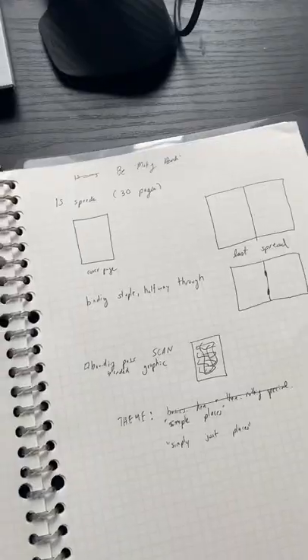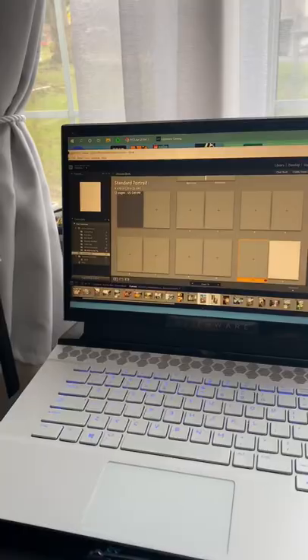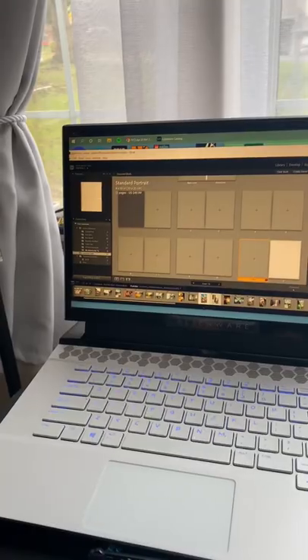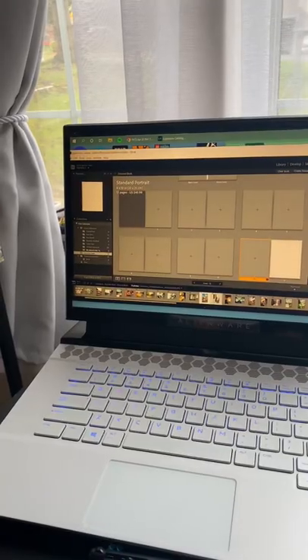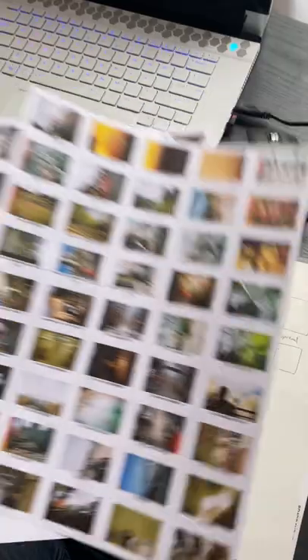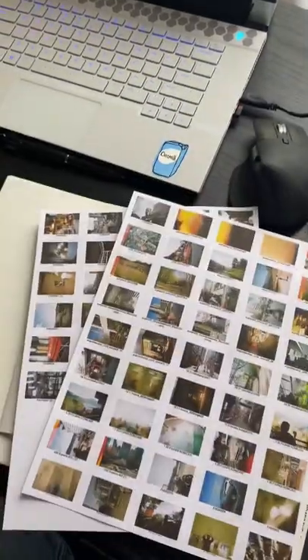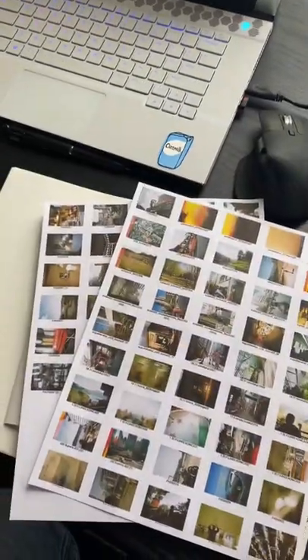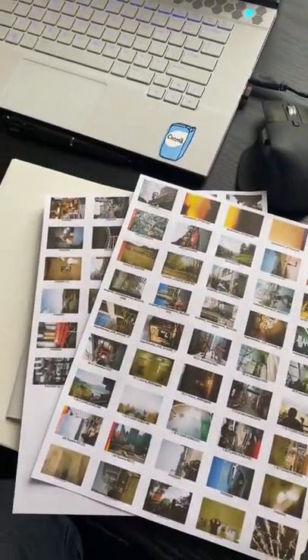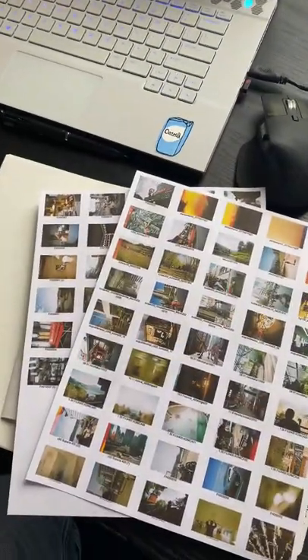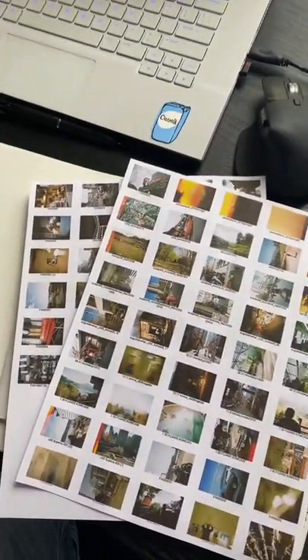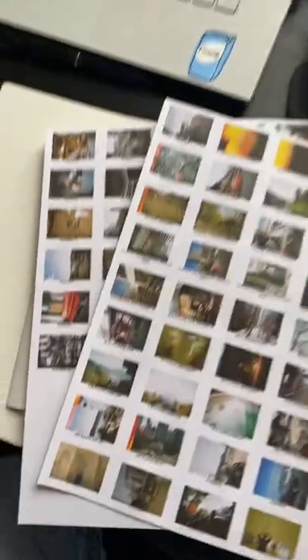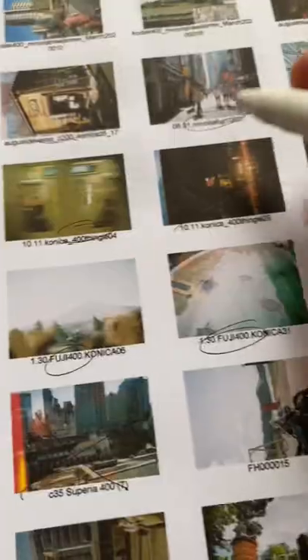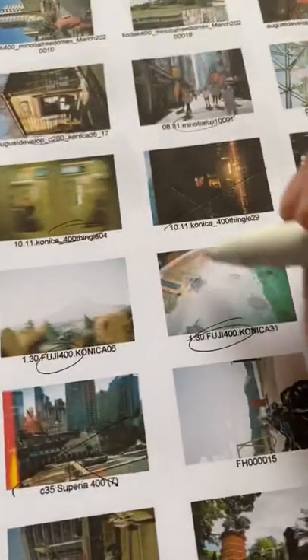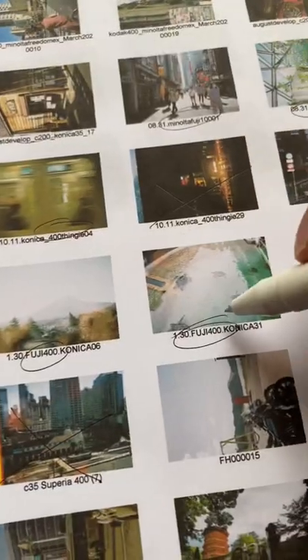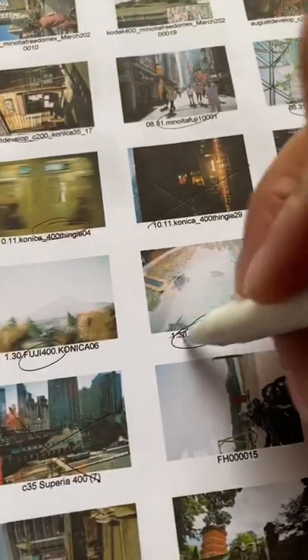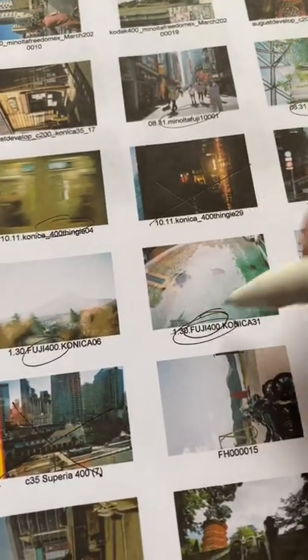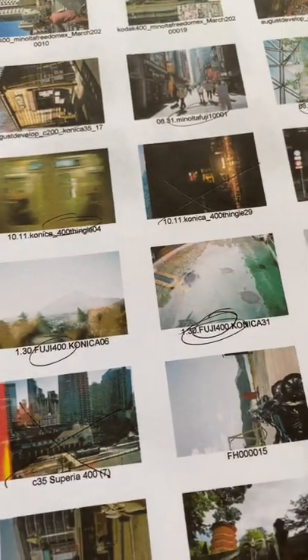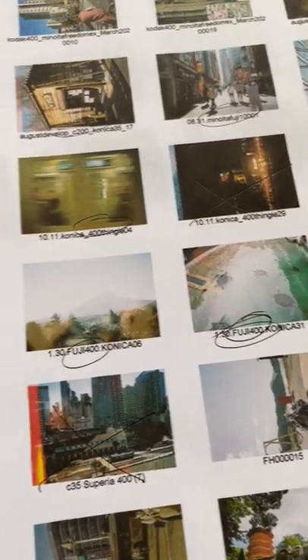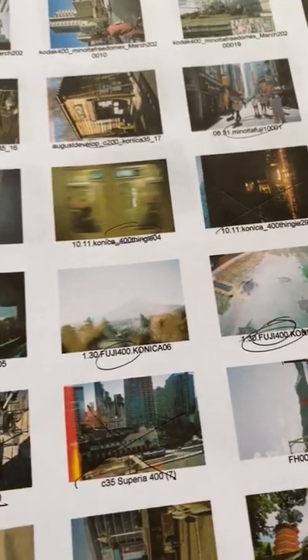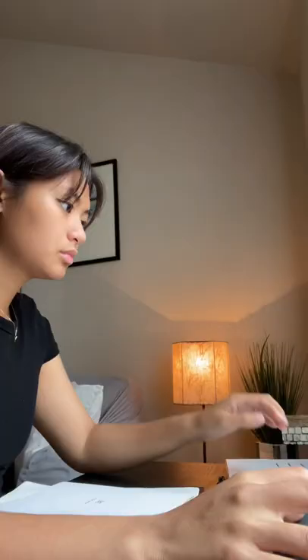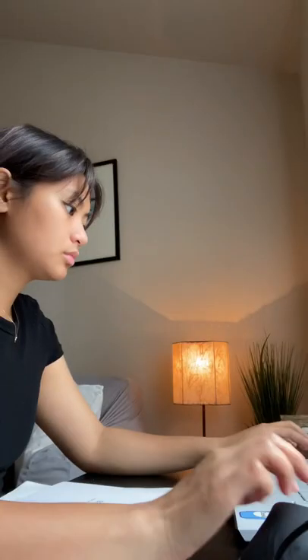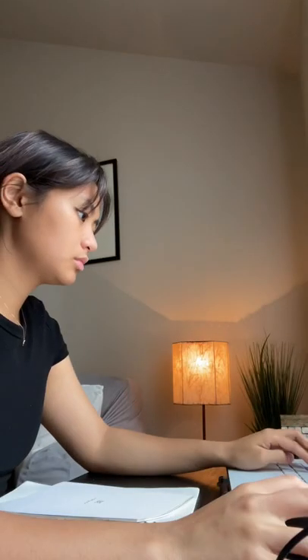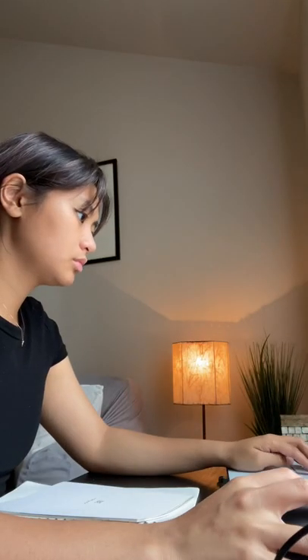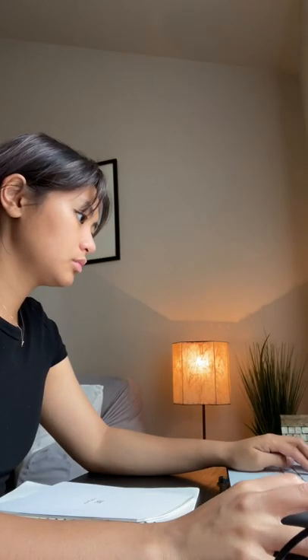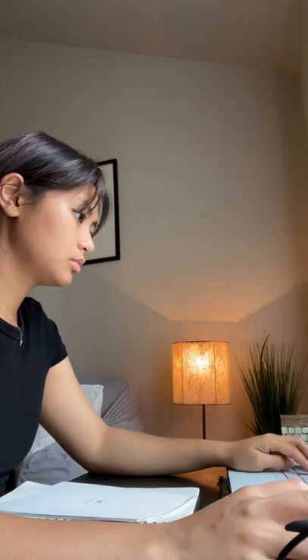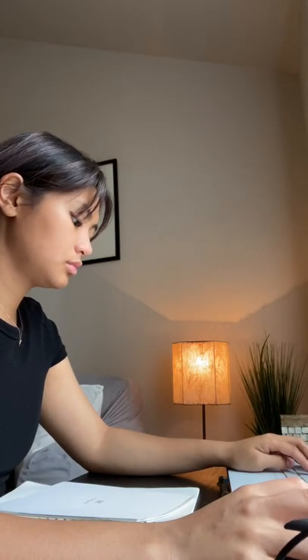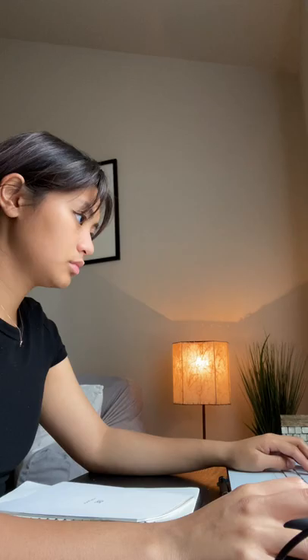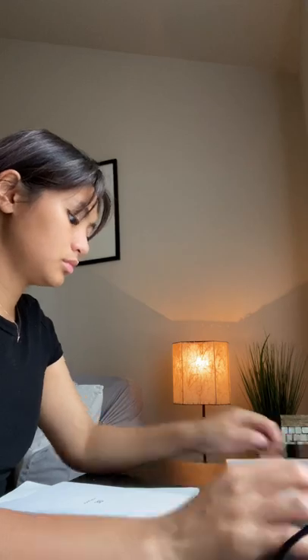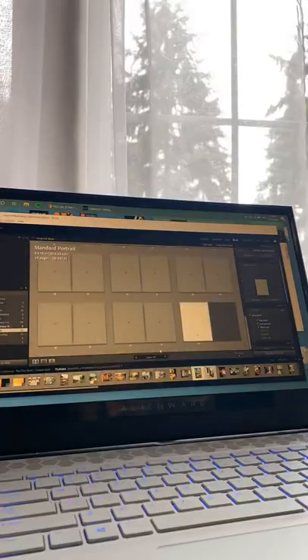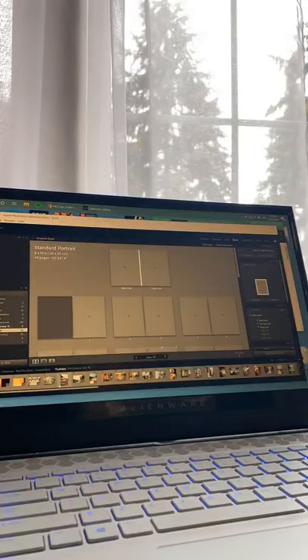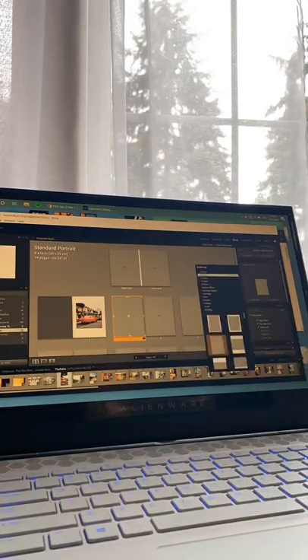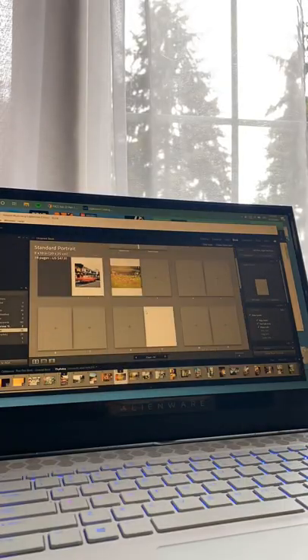I started off with some notes about the style and paper type, and then chose the photos from my archives to print out a contact sheet using Lightroom Classic. I circled the ones I liked best and then used Lightroom again to map out a layout.